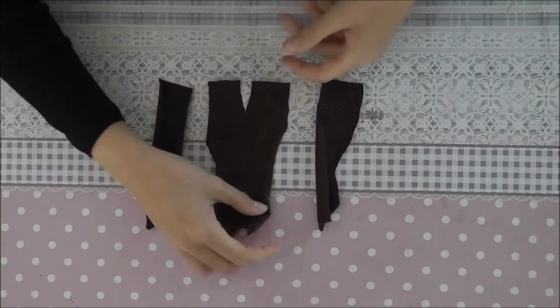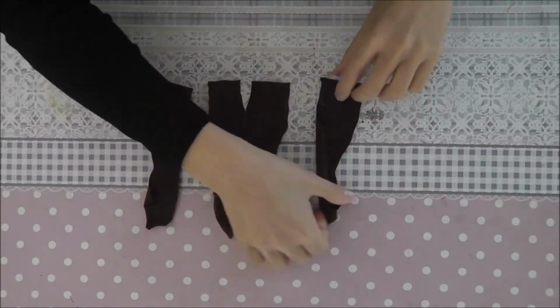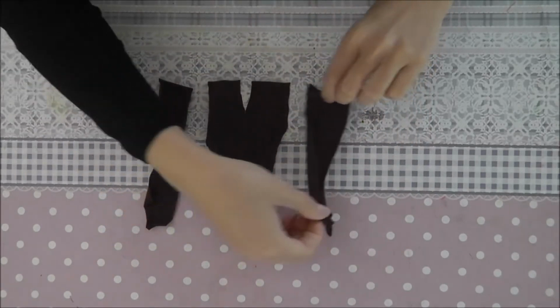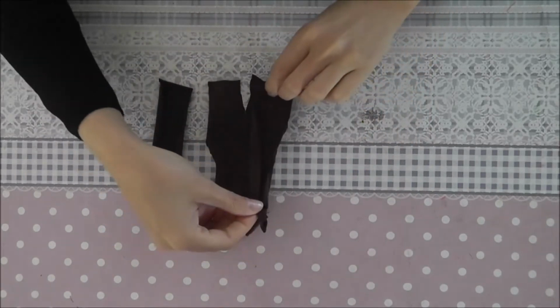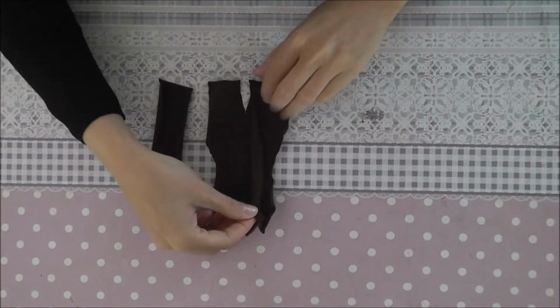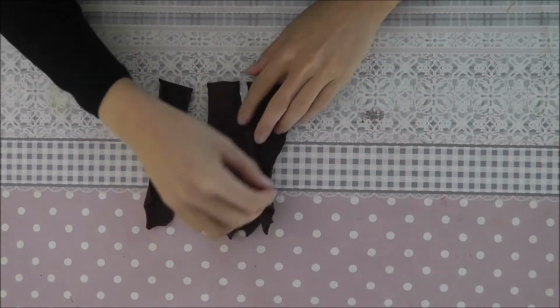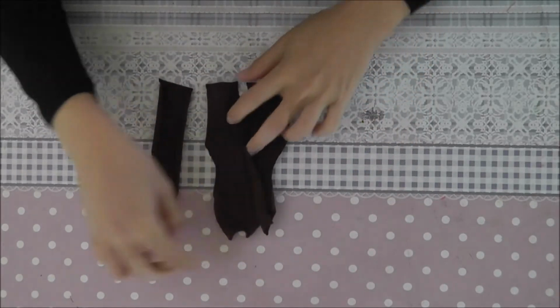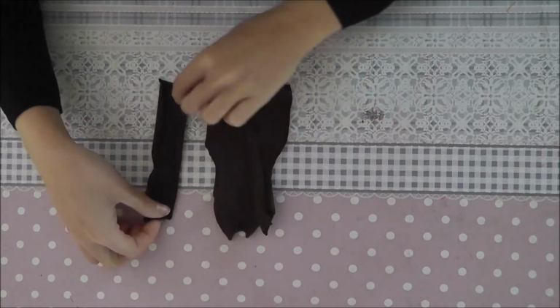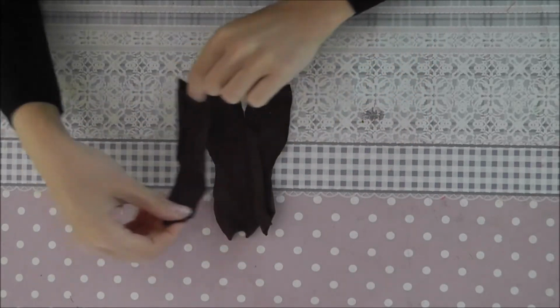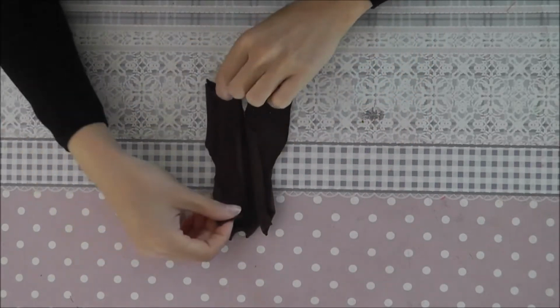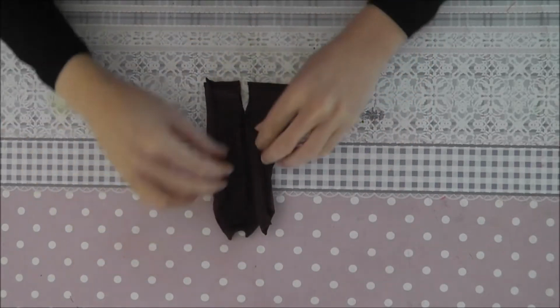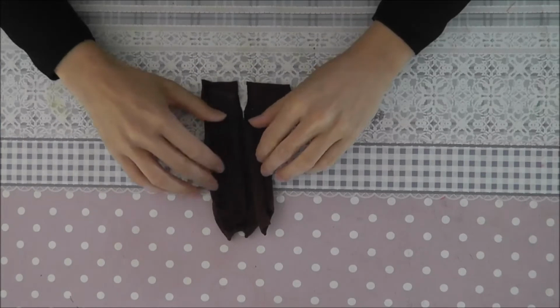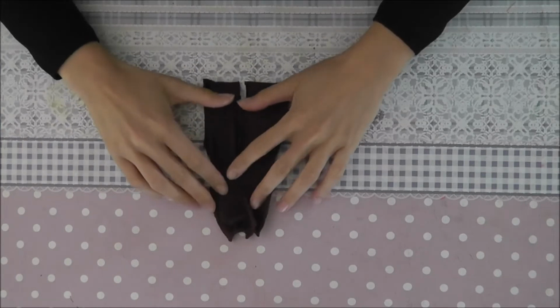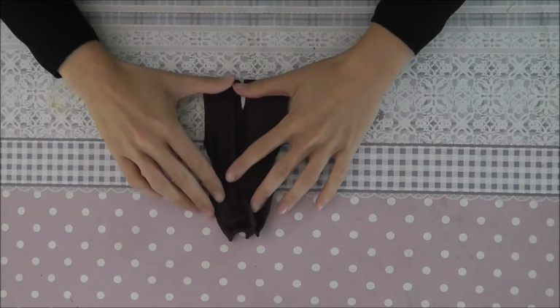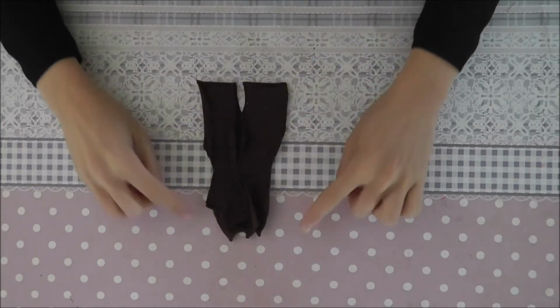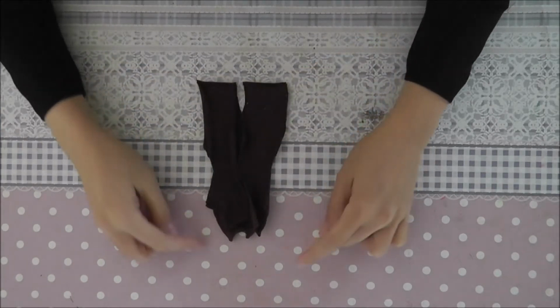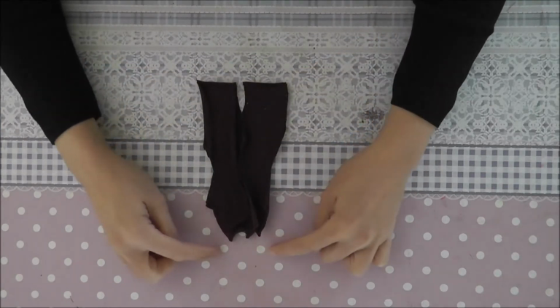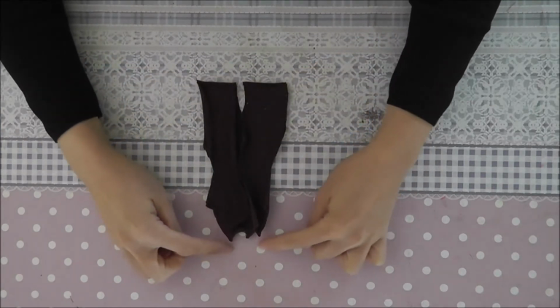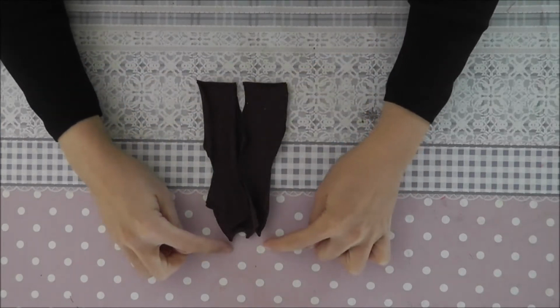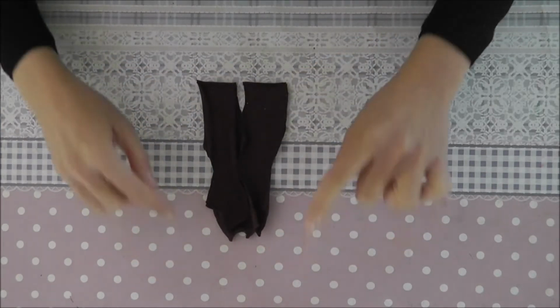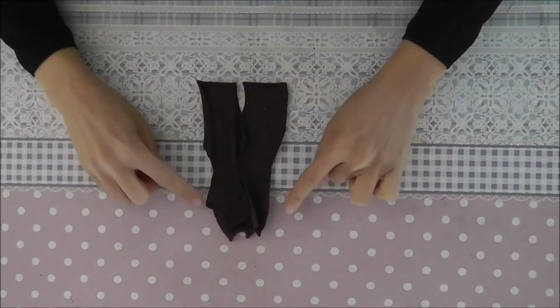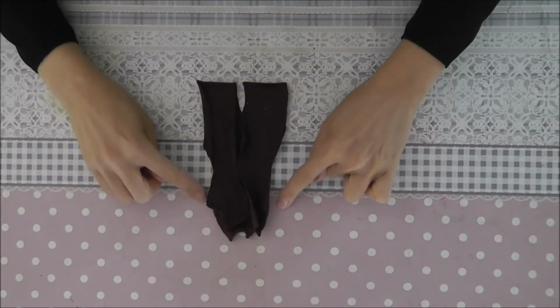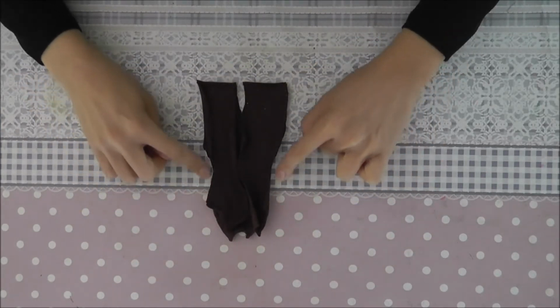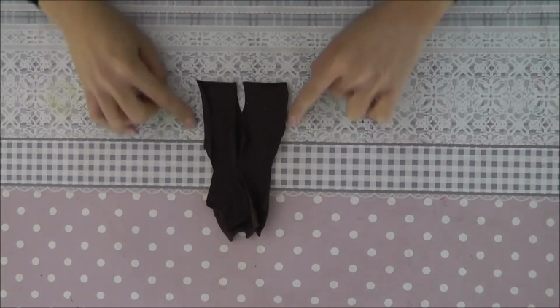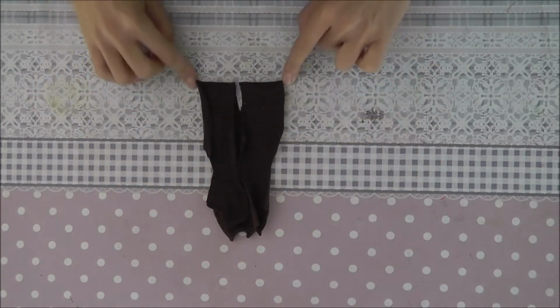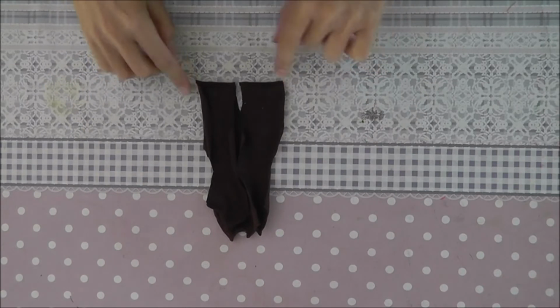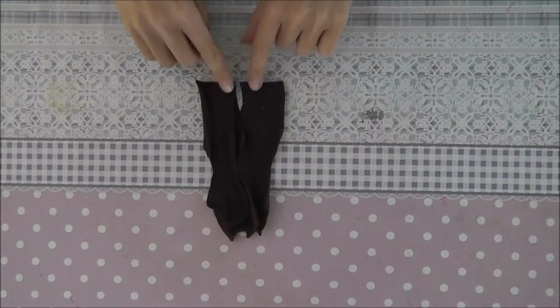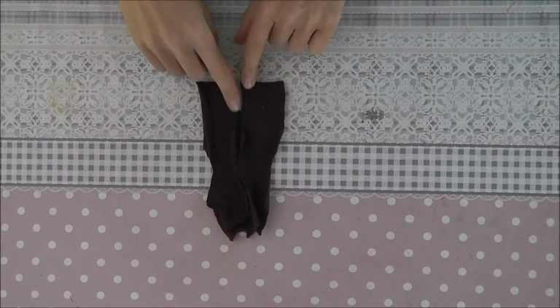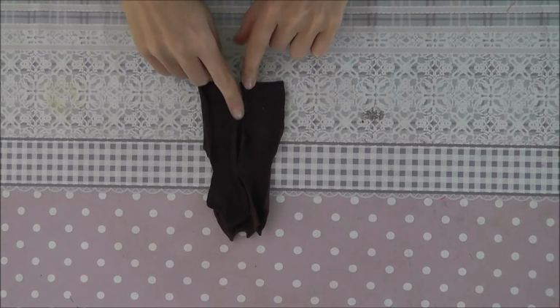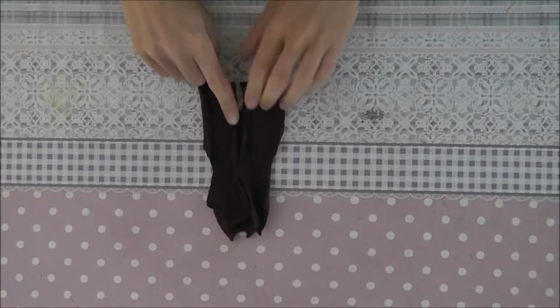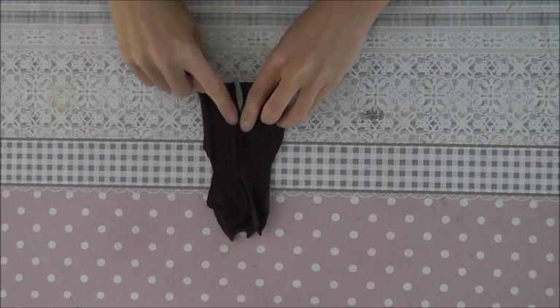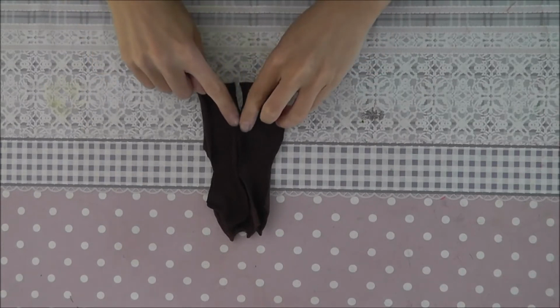Now we take the two back parts and place them onto the front part, and you sew them together here on the shoulder strap, on the side, and here in the middle of the leg parts.